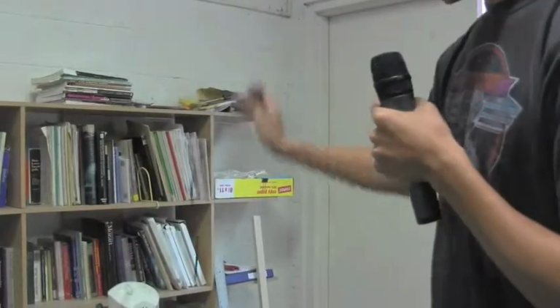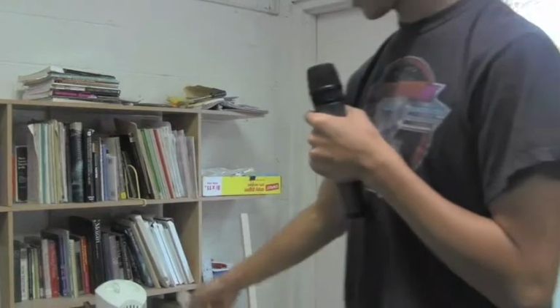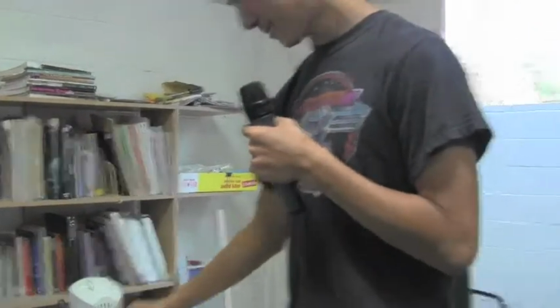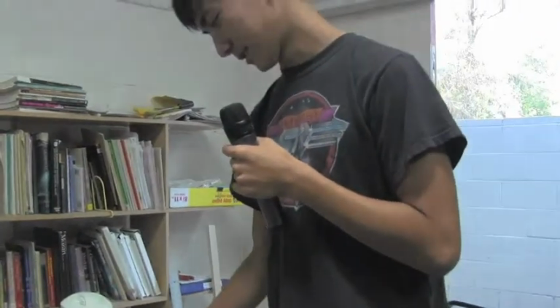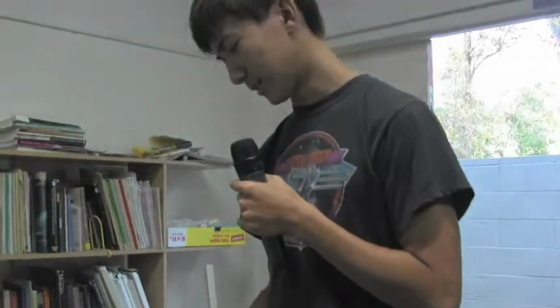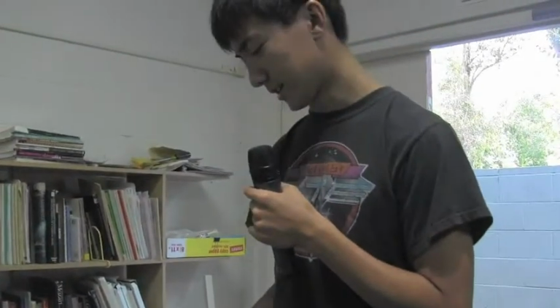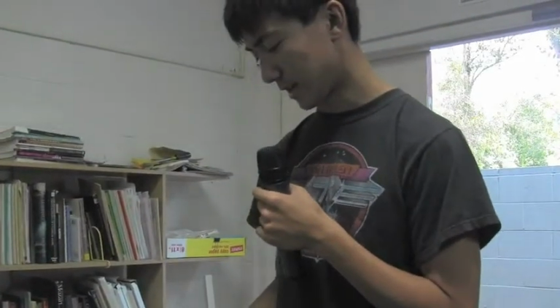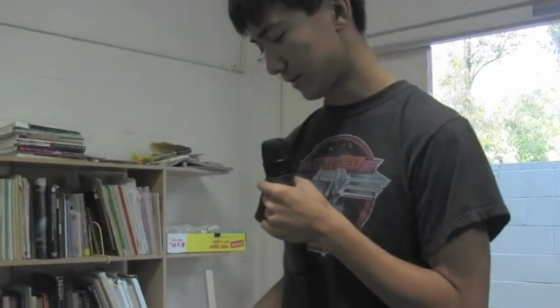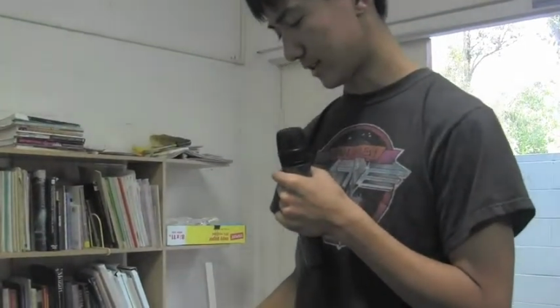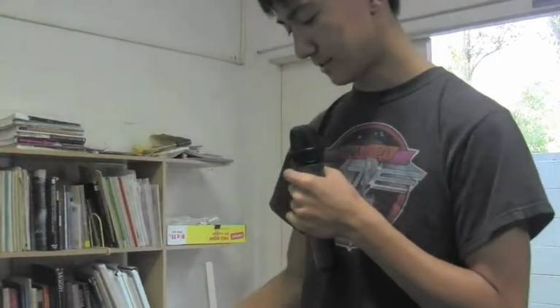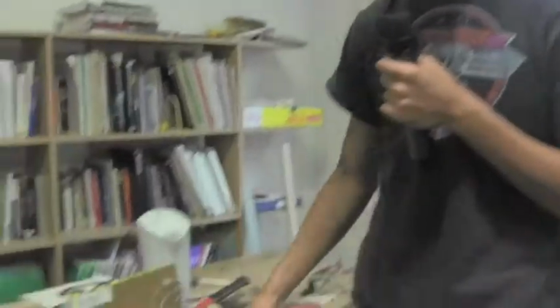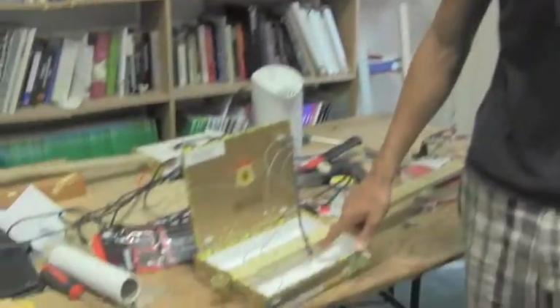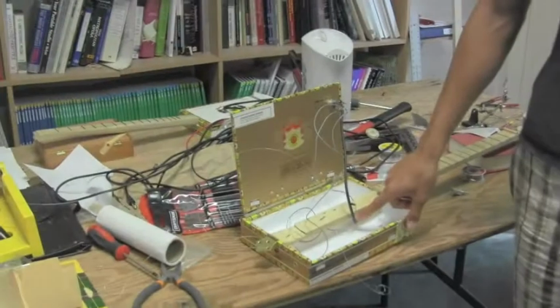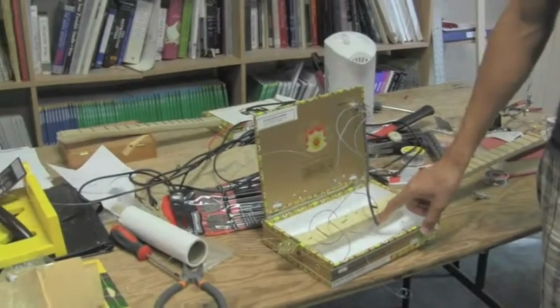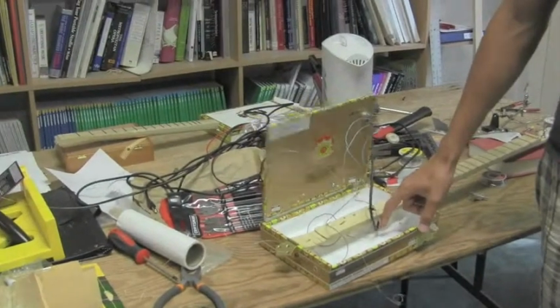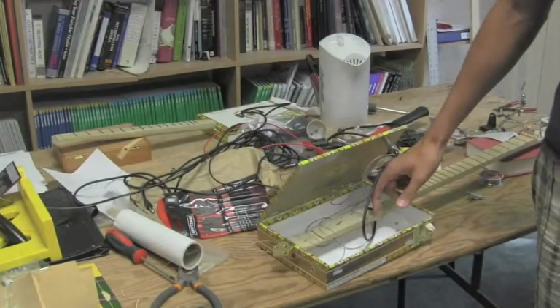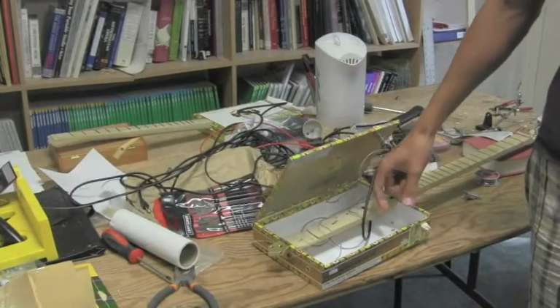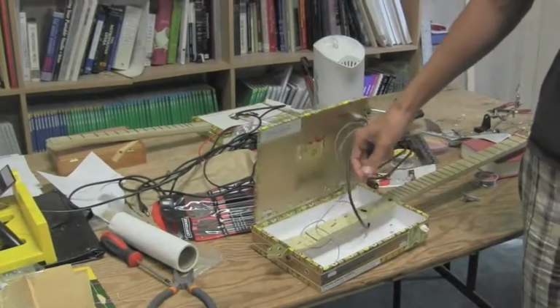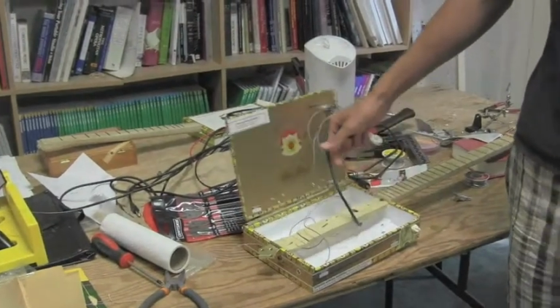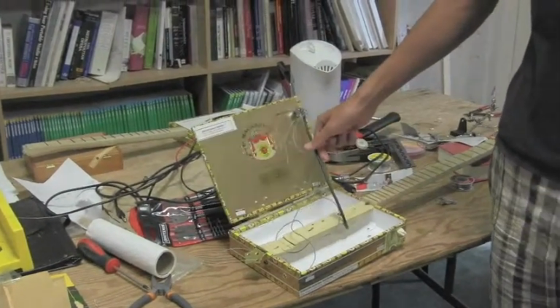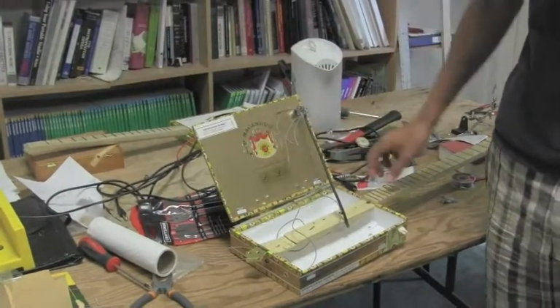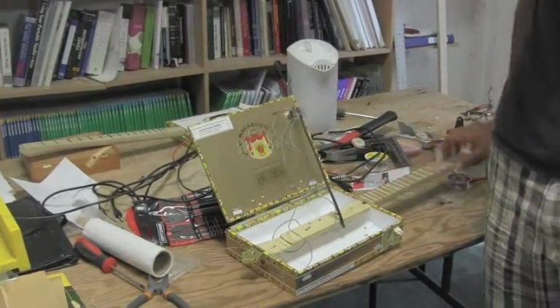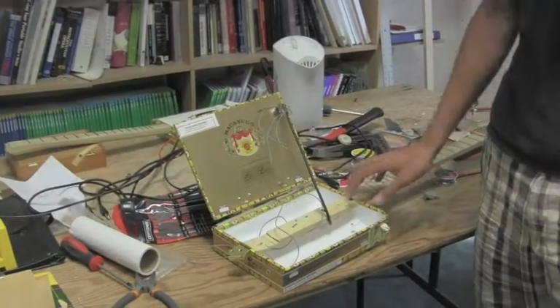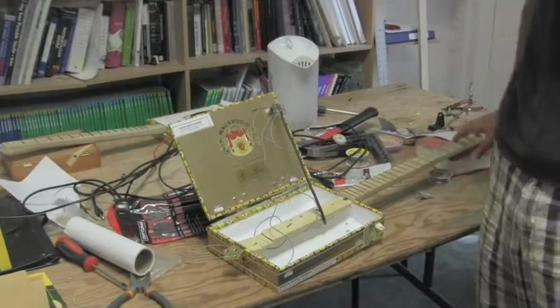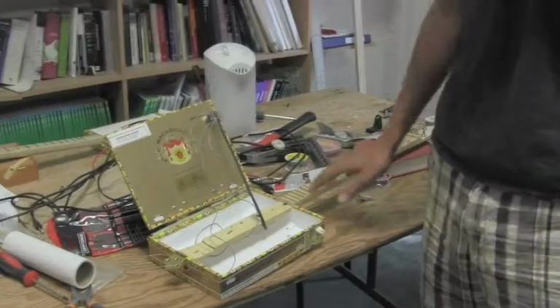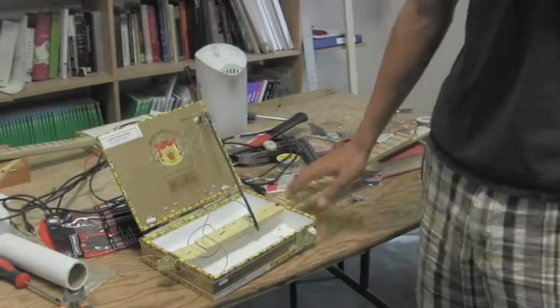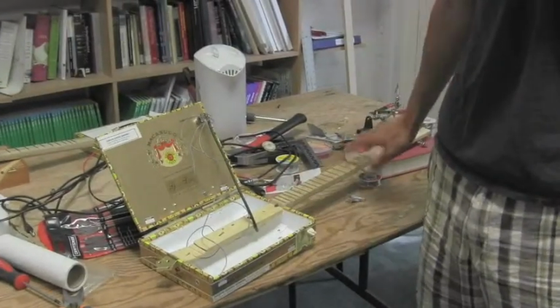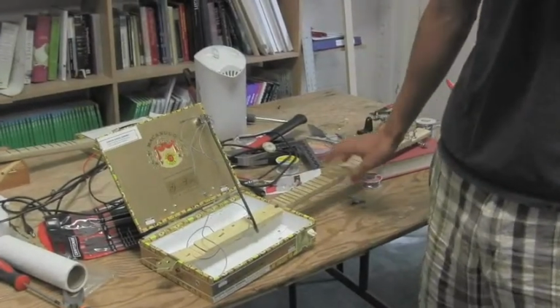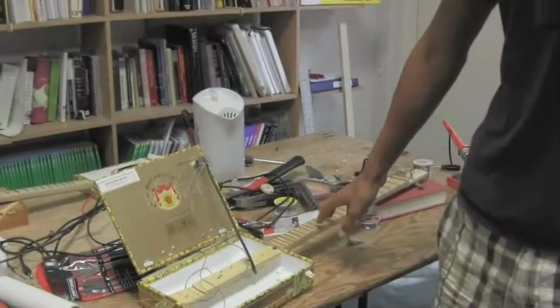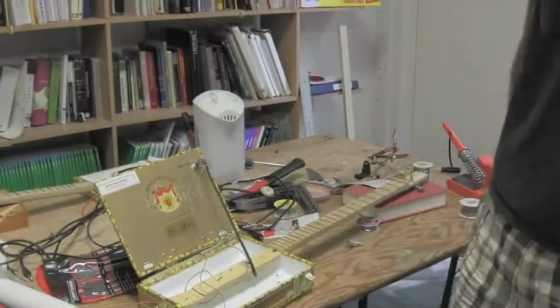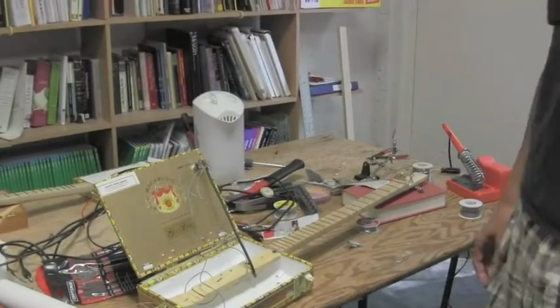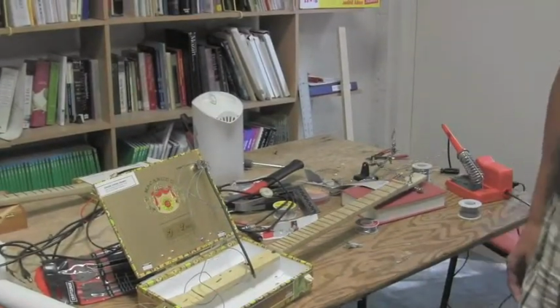What I did was I took a contact microphone like this and installed it here to pick up the signals from this cigar box guitar.